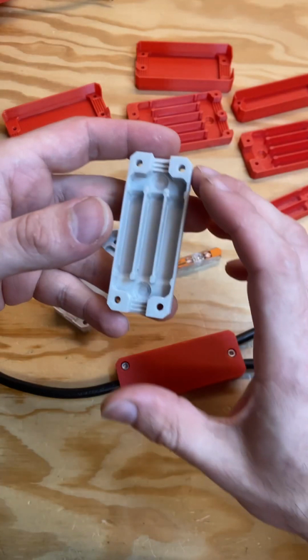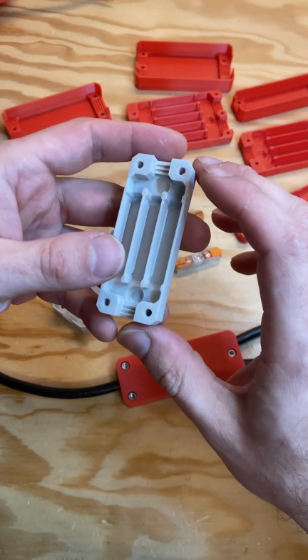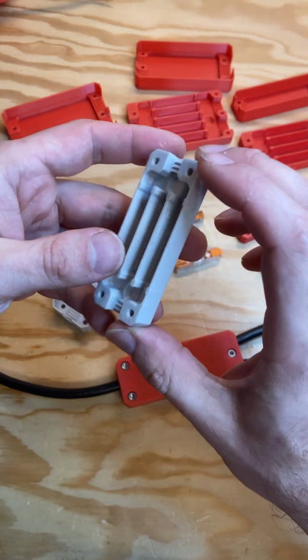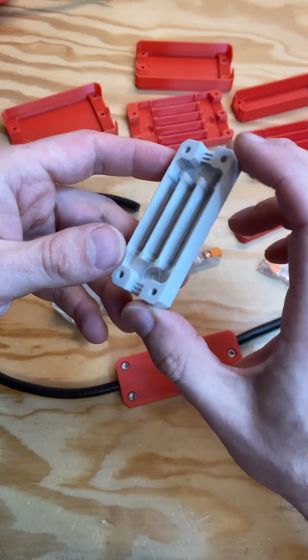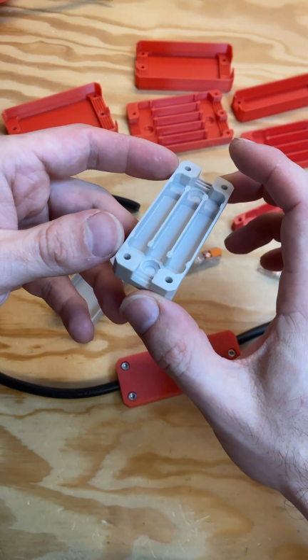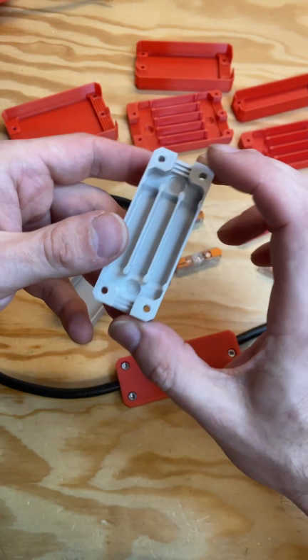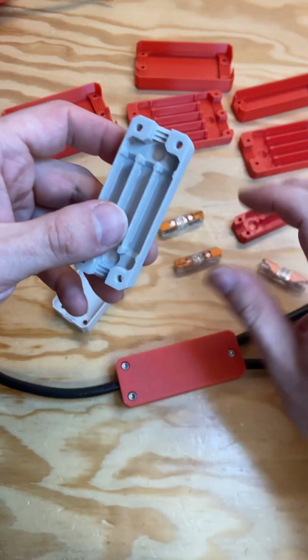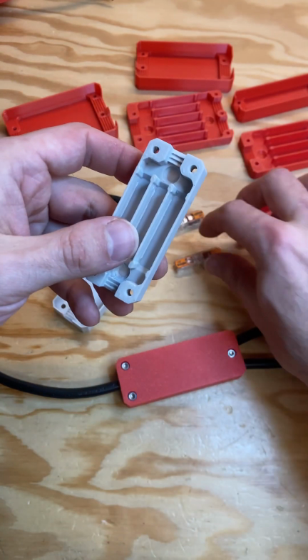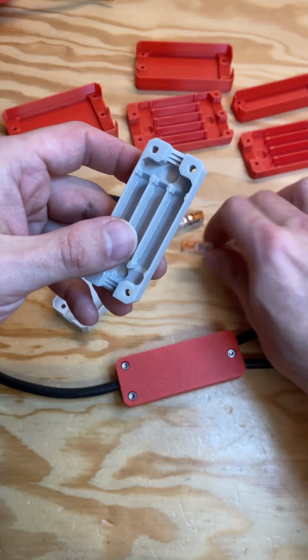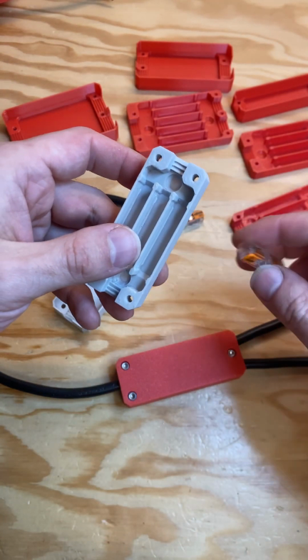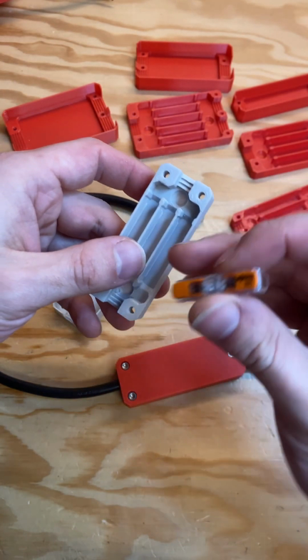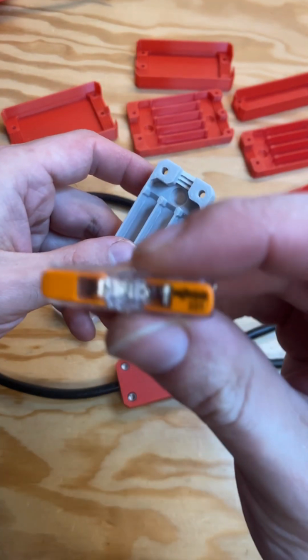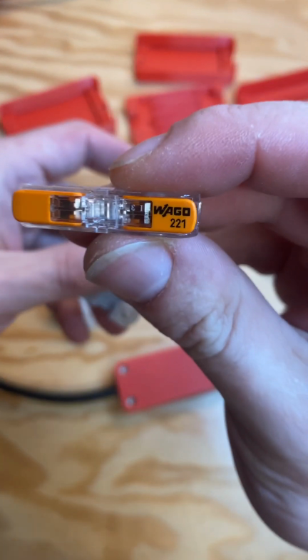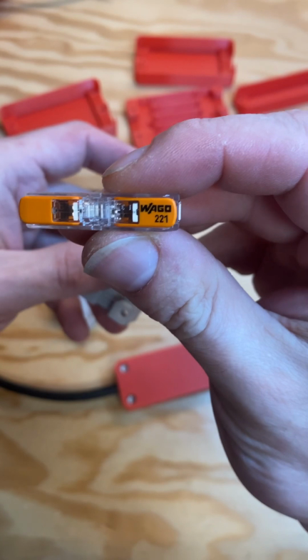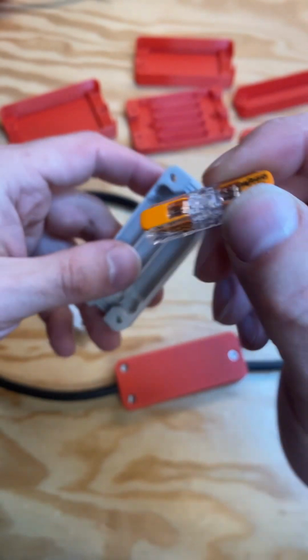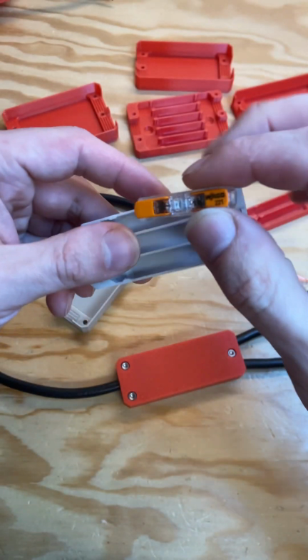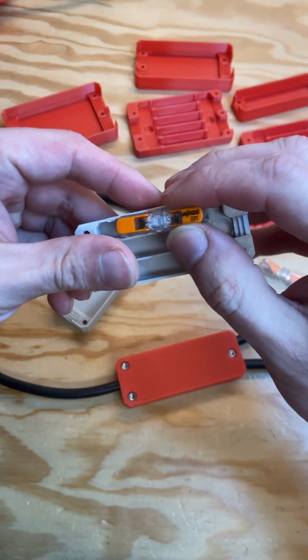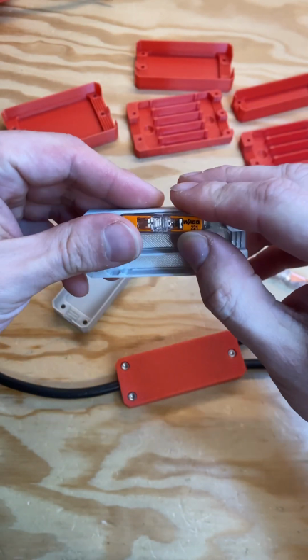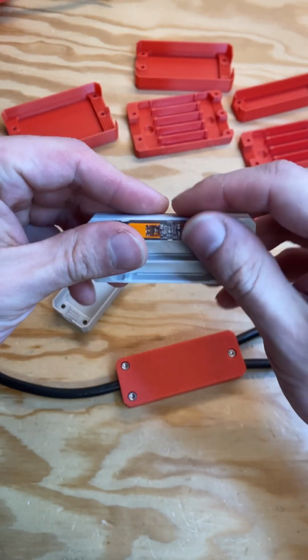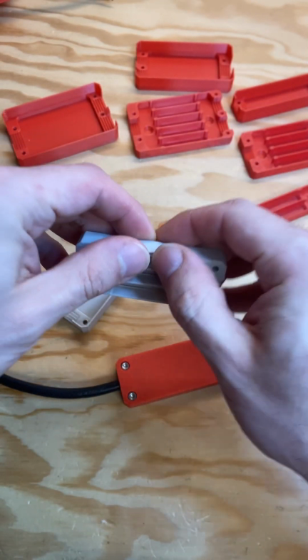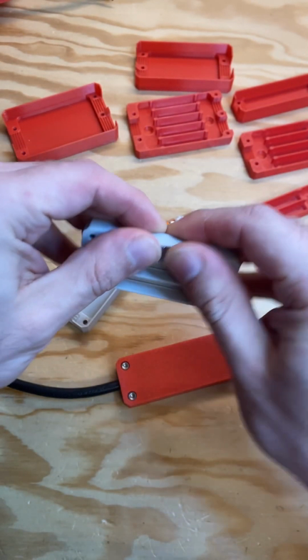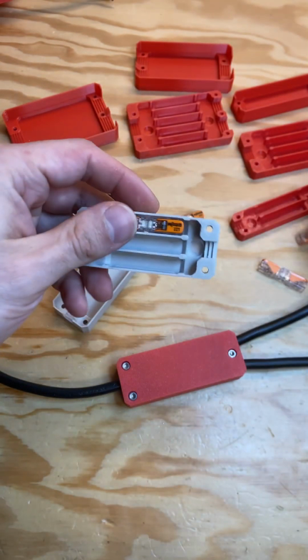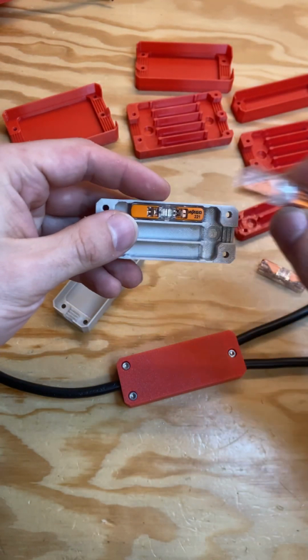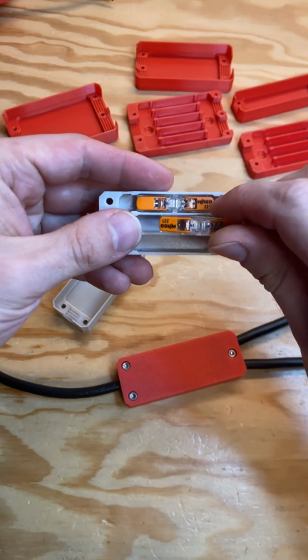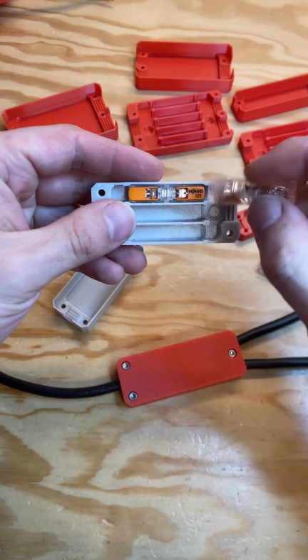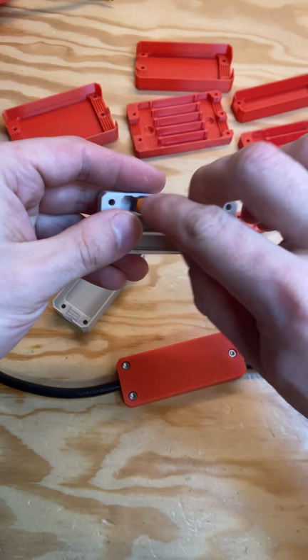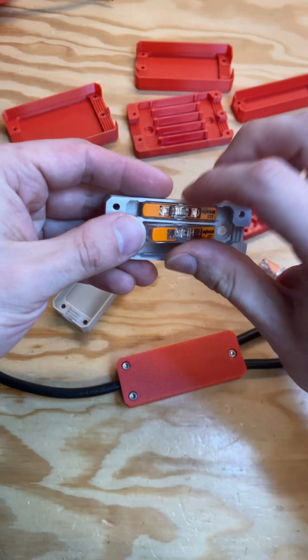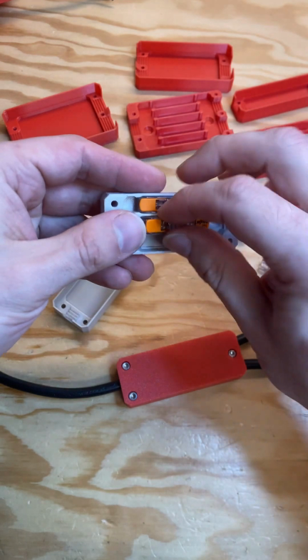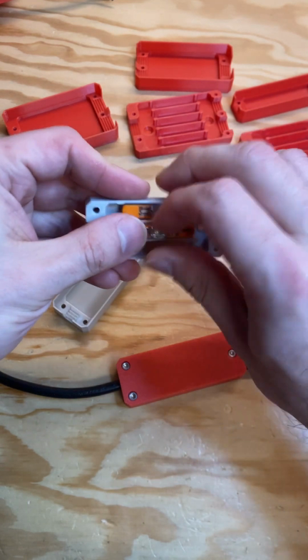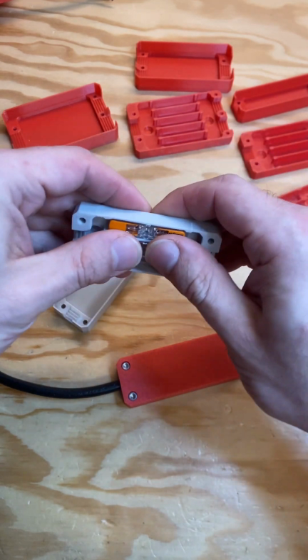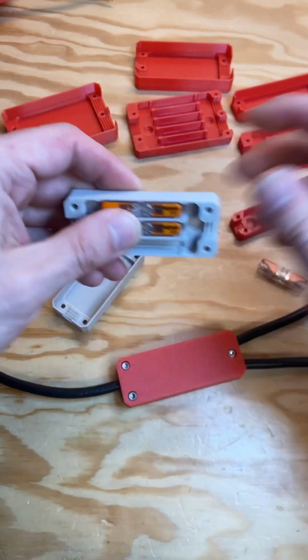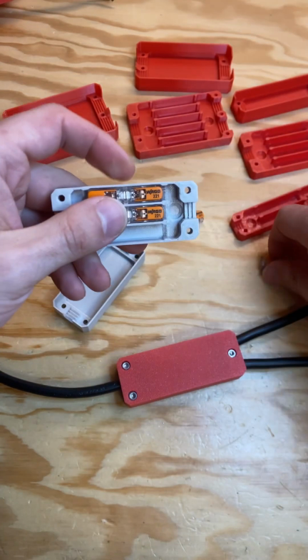Hi, this is my 3D print I have designed for the WAGO 221 inline splice connector. With this you can extend your cable nice, safely and easy.